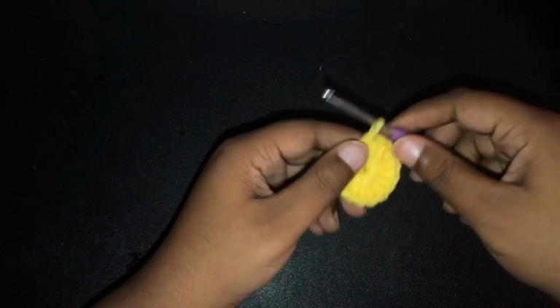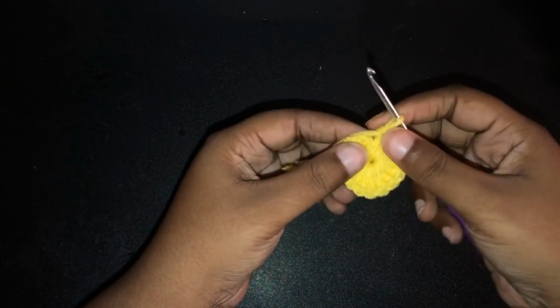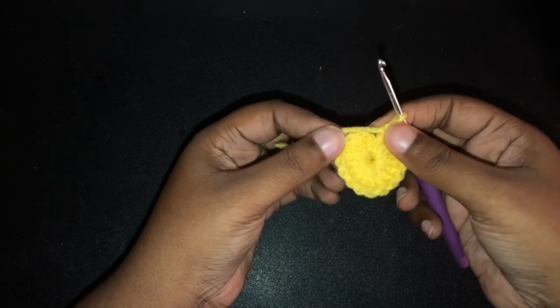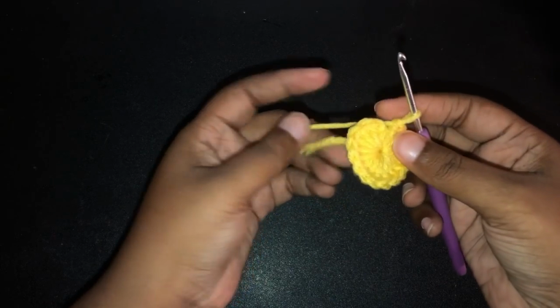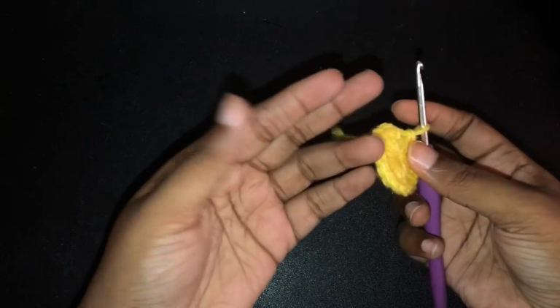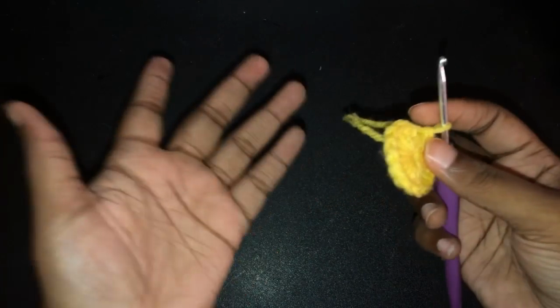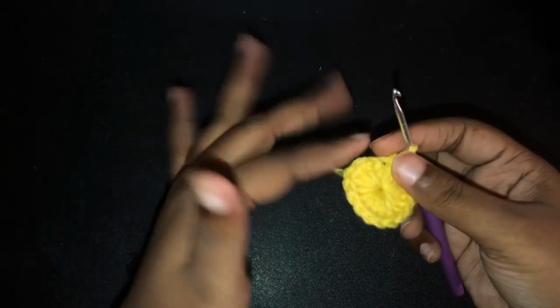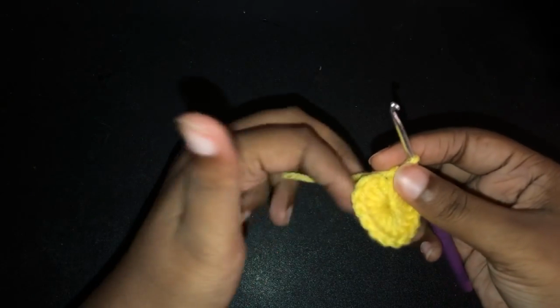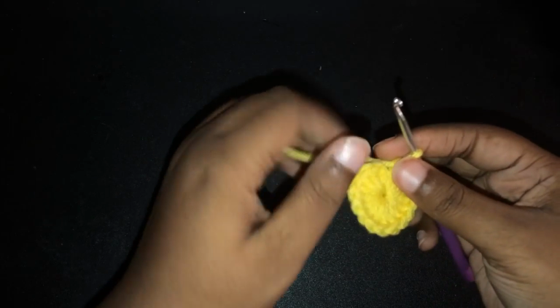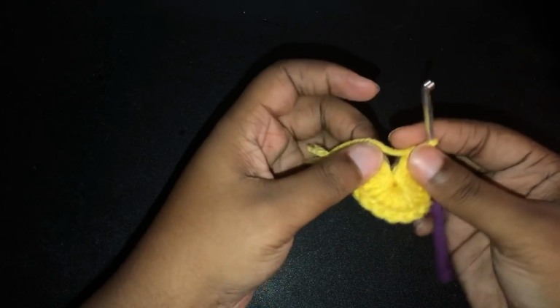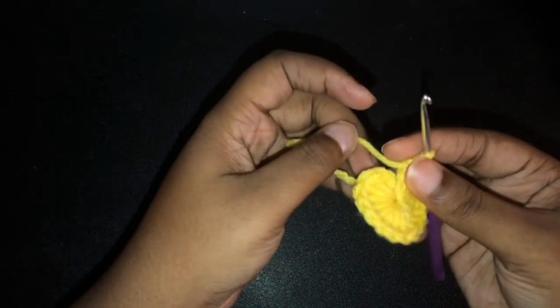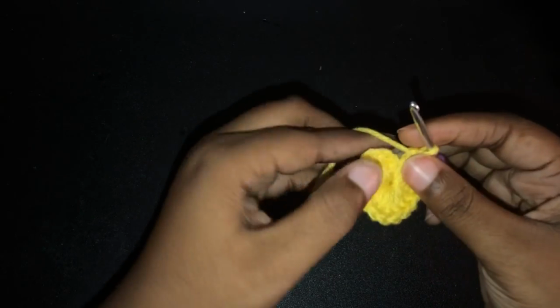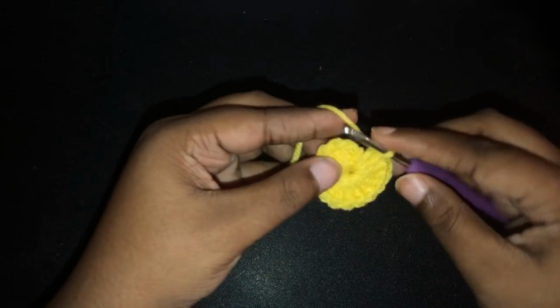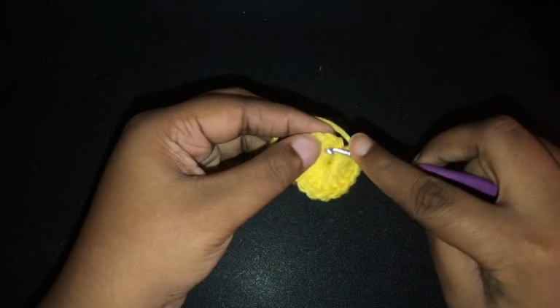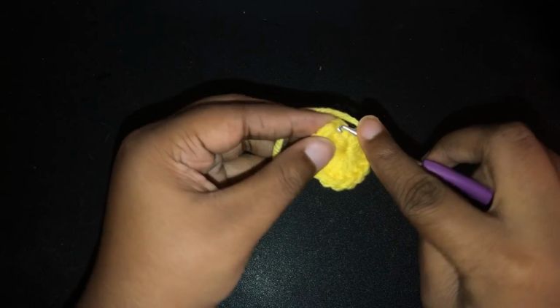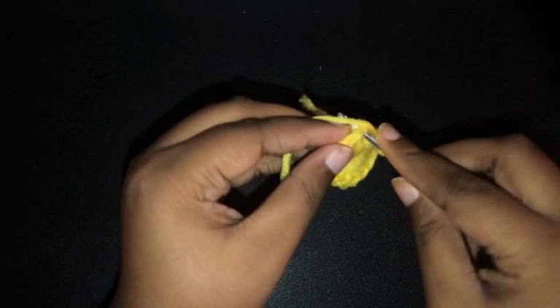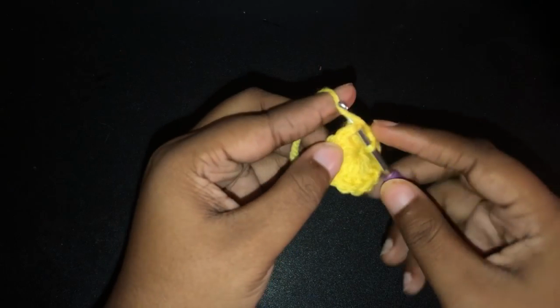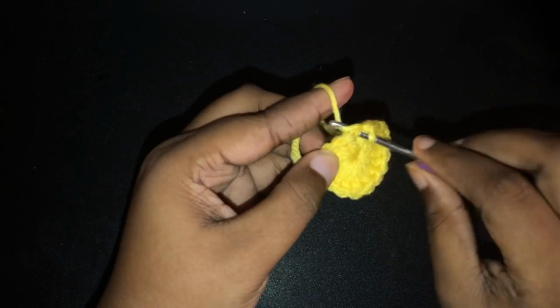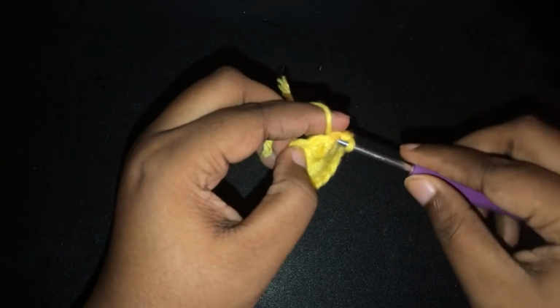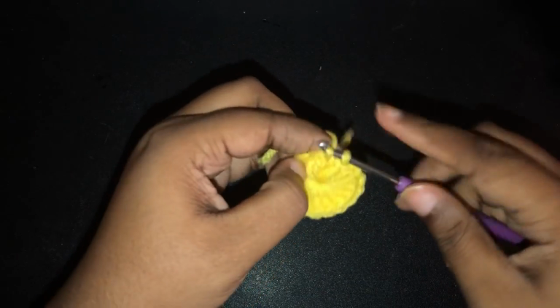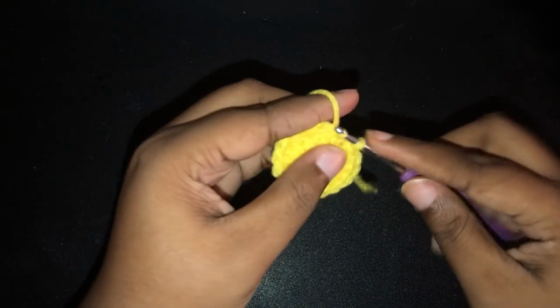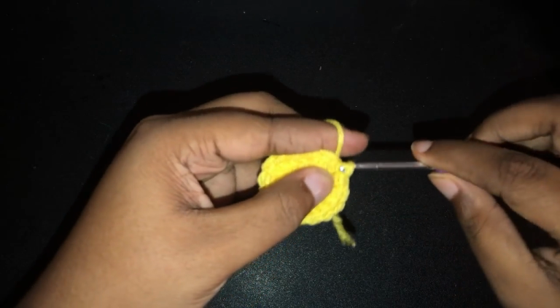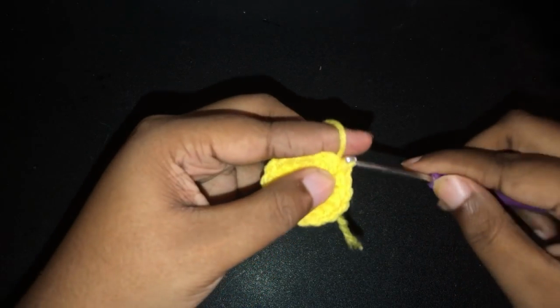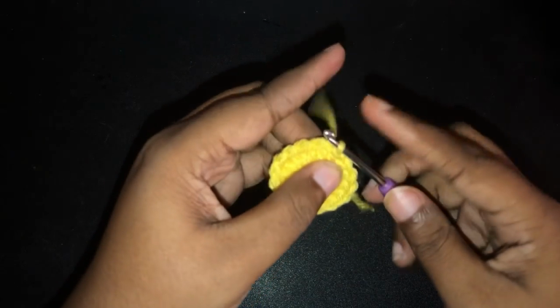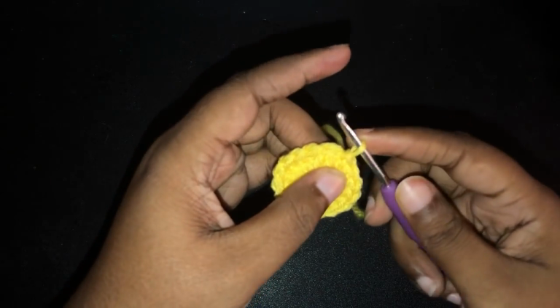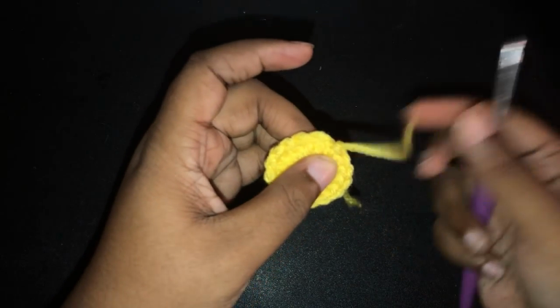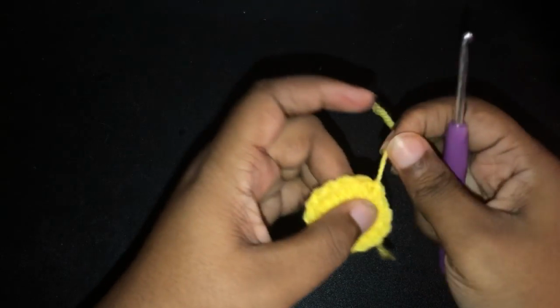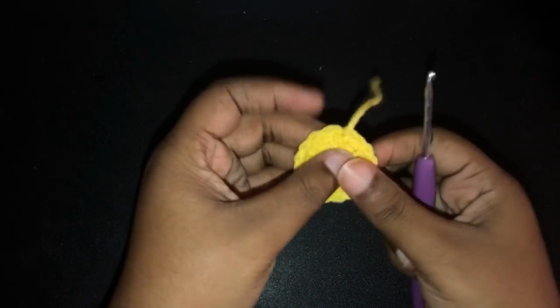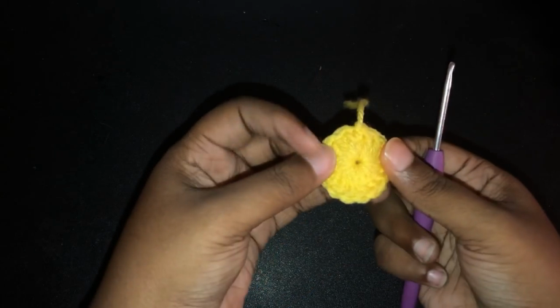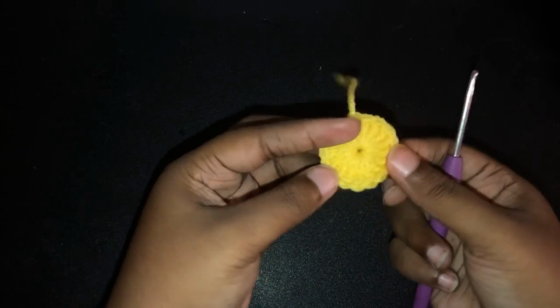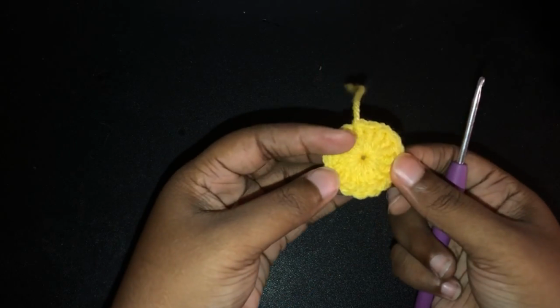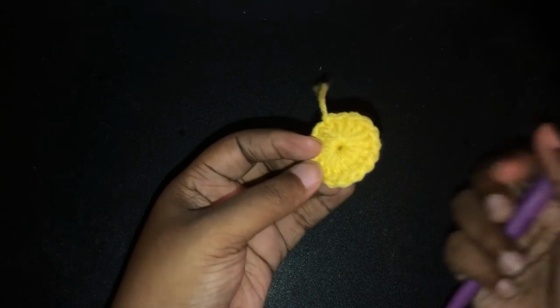I have my 16 double crochets done. I got ahead of myself and finished it off. But once you're done, you're just going to want to slip stitch into the top of that first double crochet. Just pull your yarn through, and now we can move on to the petals.